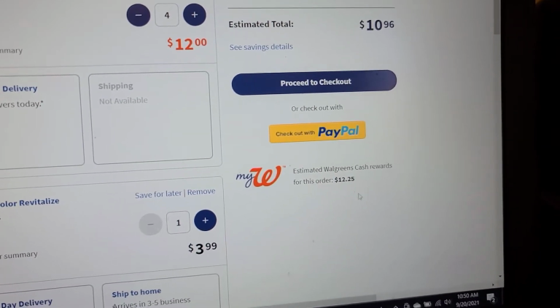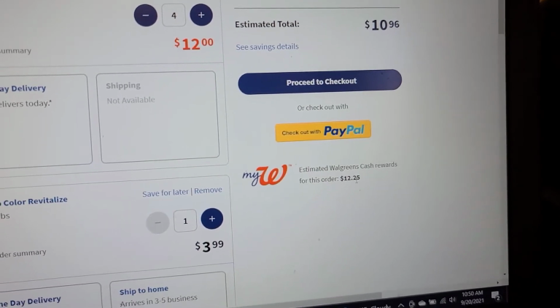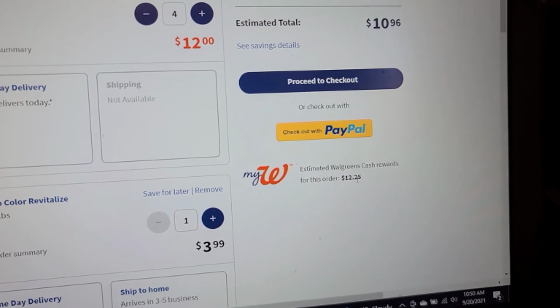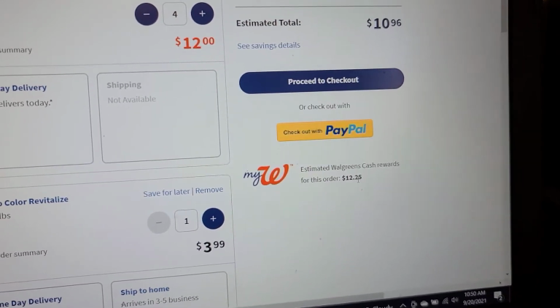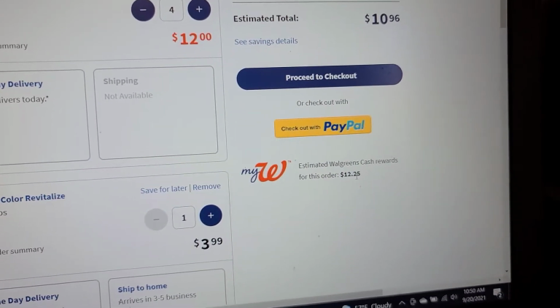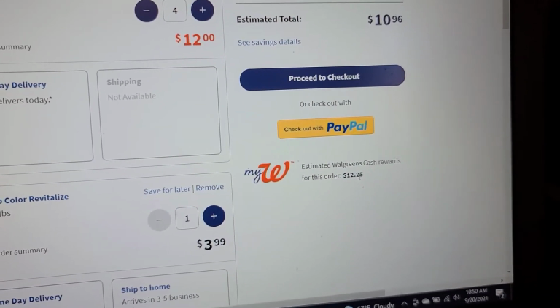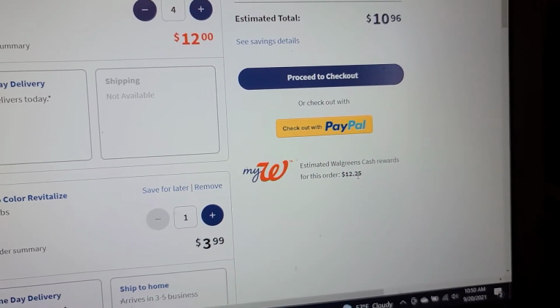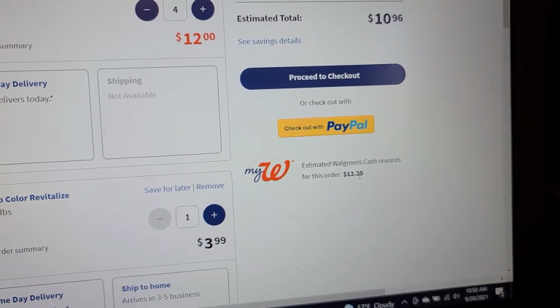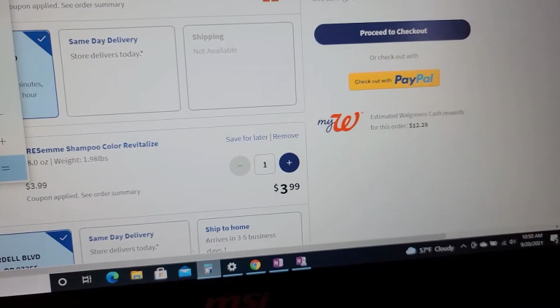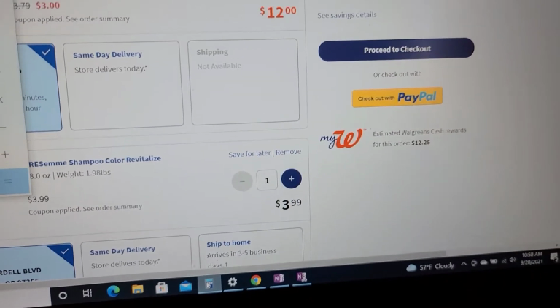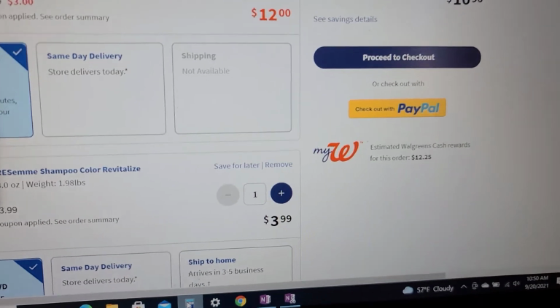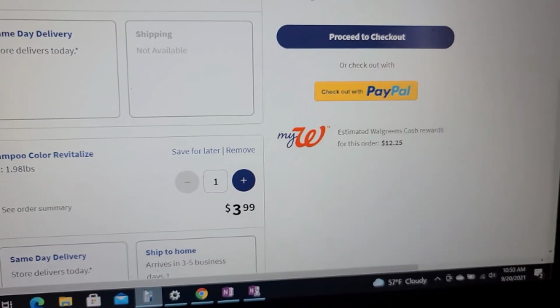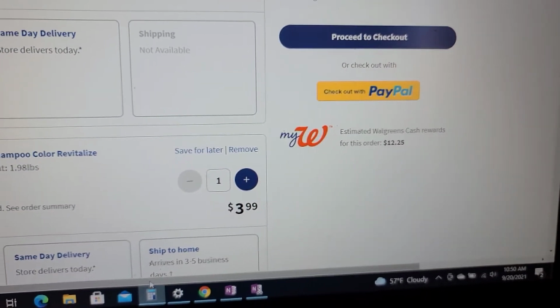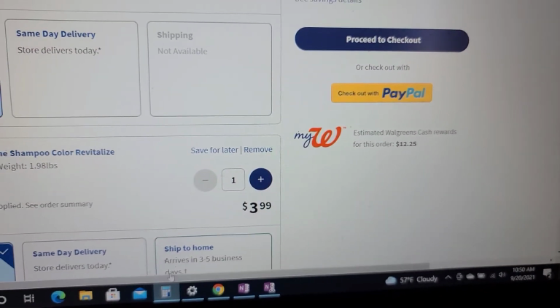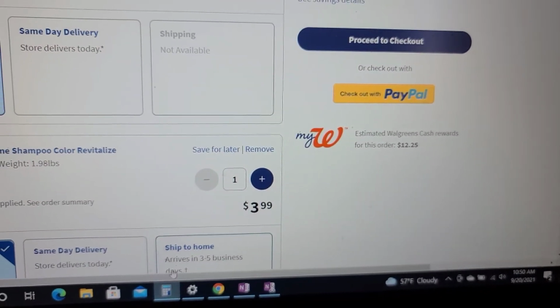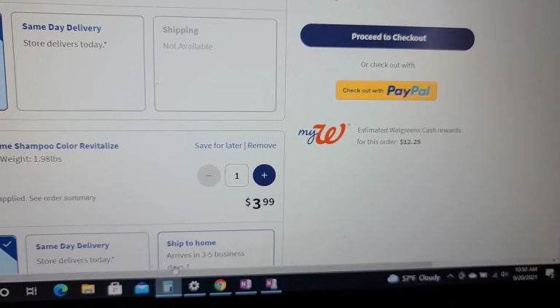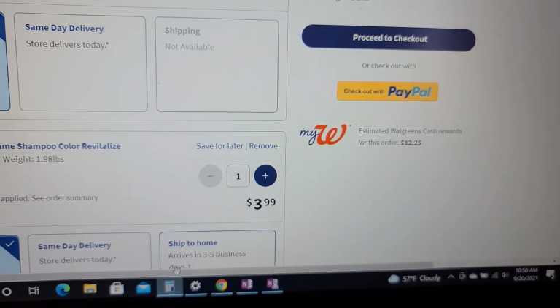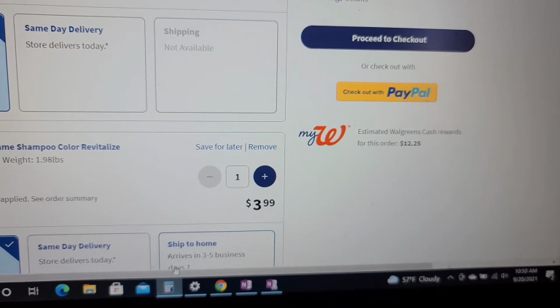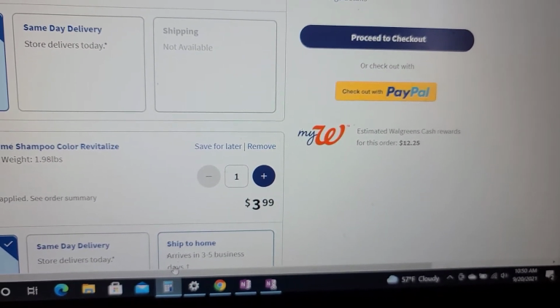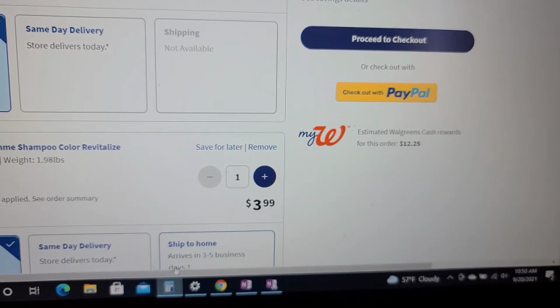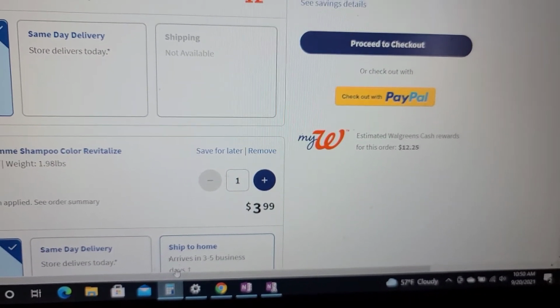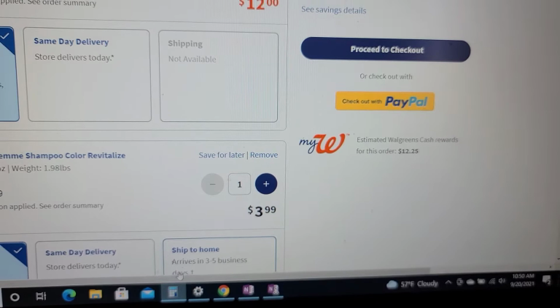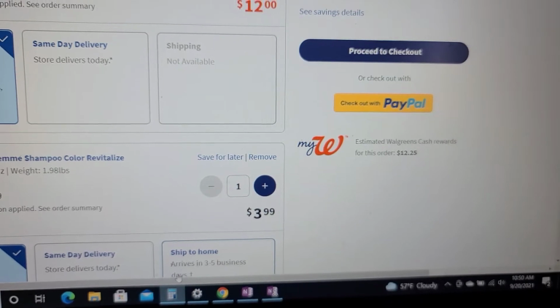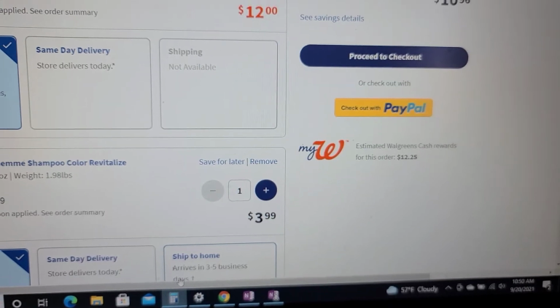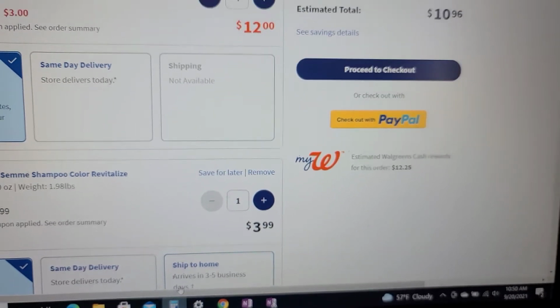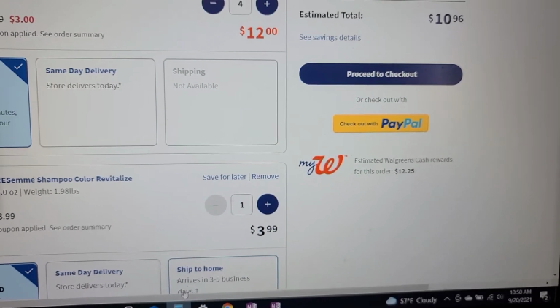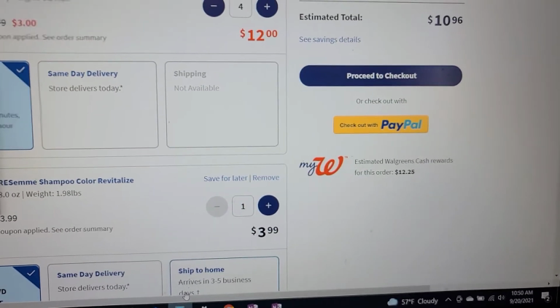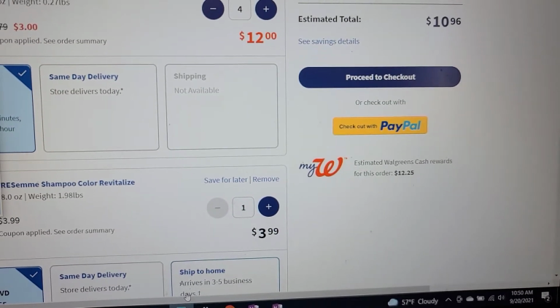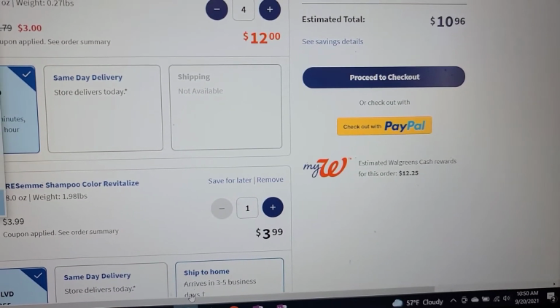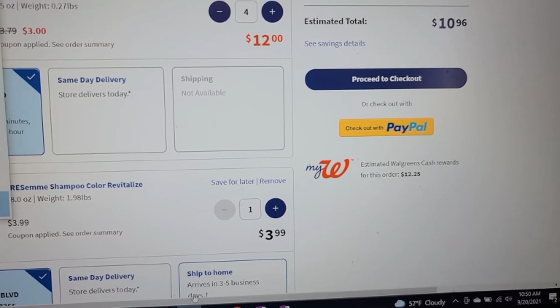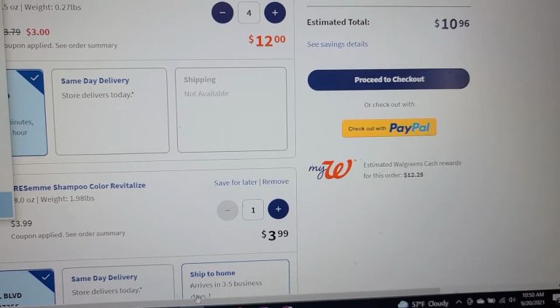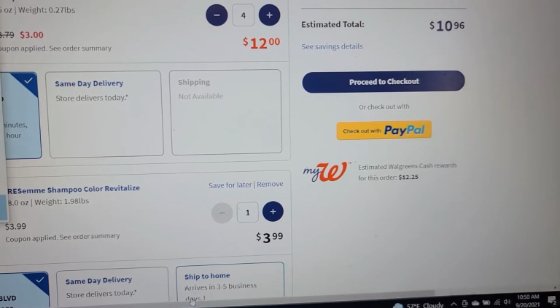And then I'm going to get $12.25 back in Walgreens cash. So this will end up actually being a $1.29 moneymaker for six items: toothpaste, a conditioner, and a shampoo. So I'm going to send this off and then go pick it up at the store.